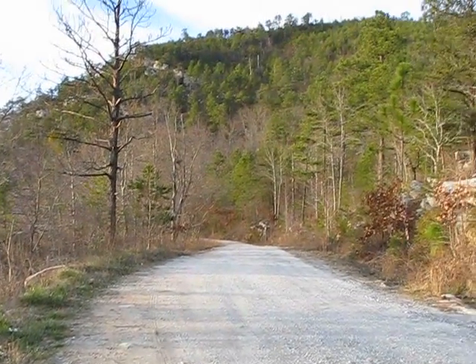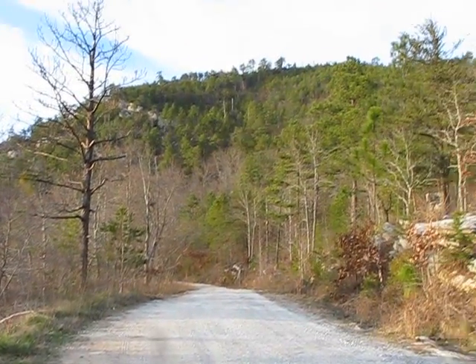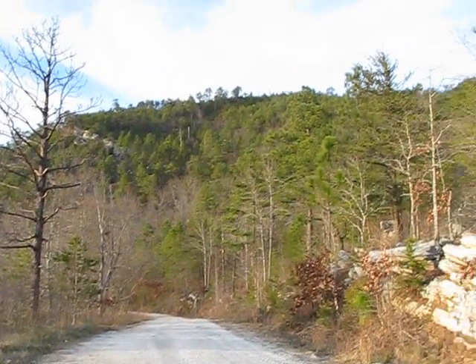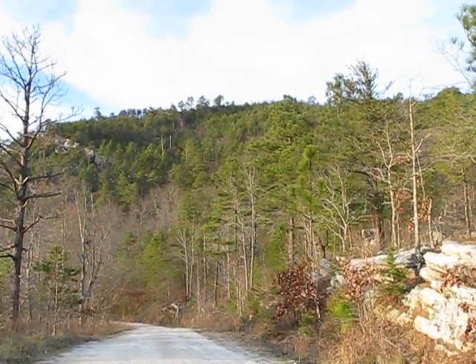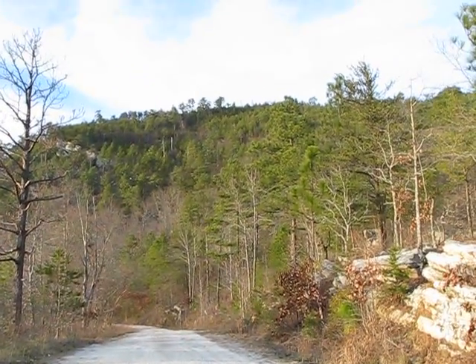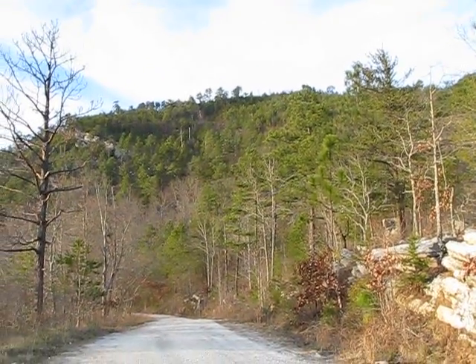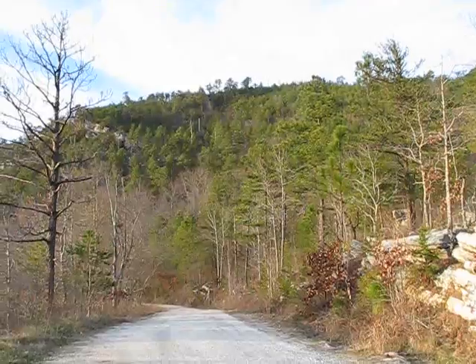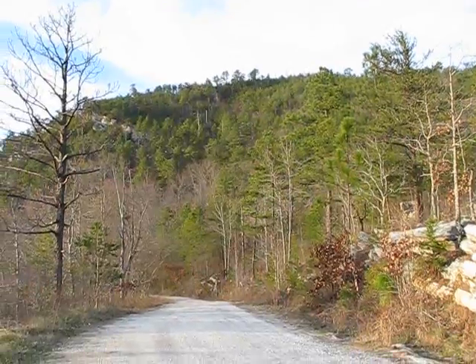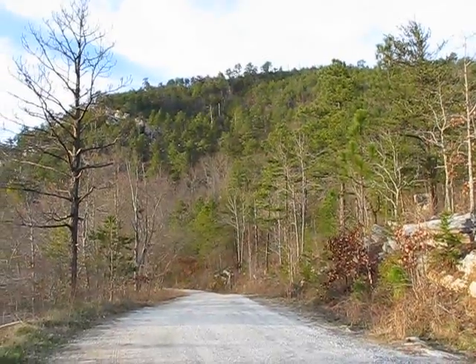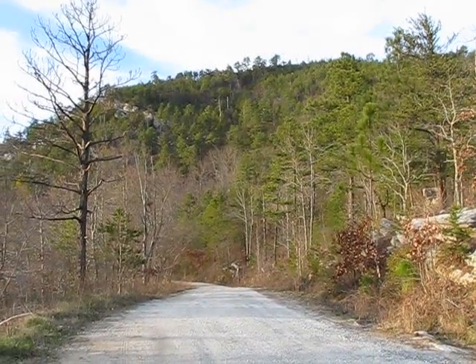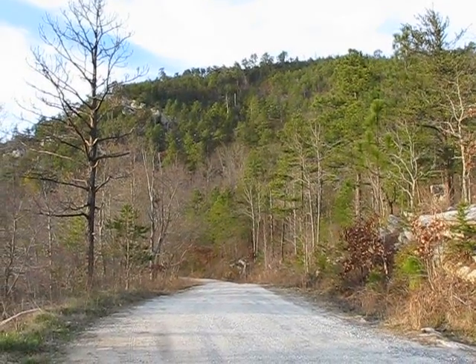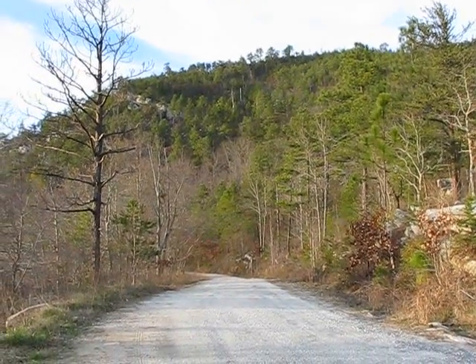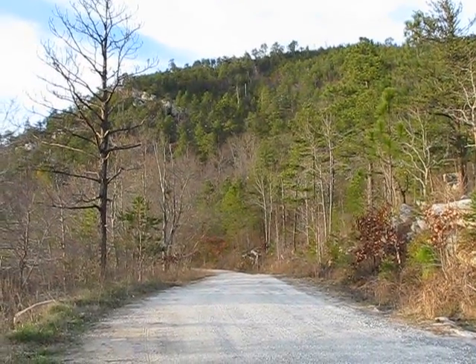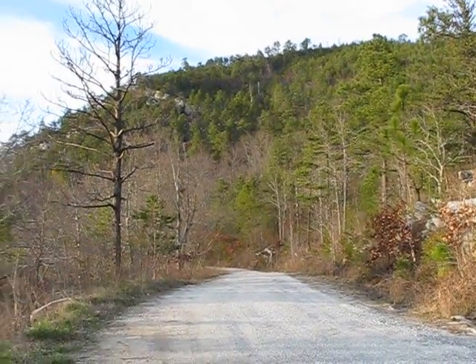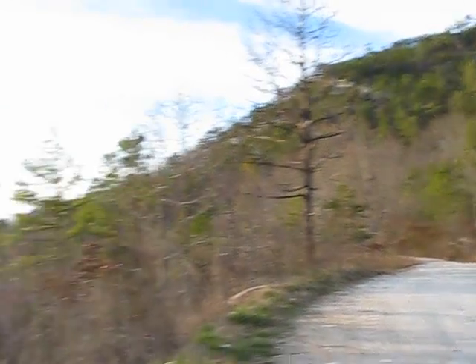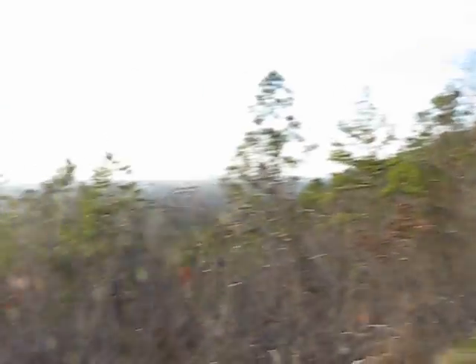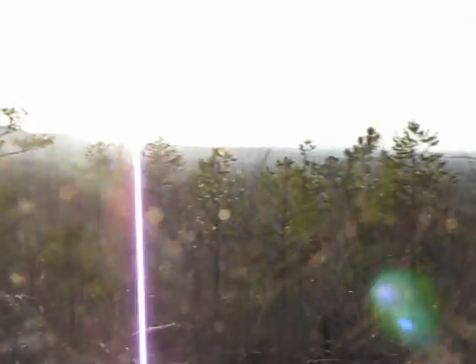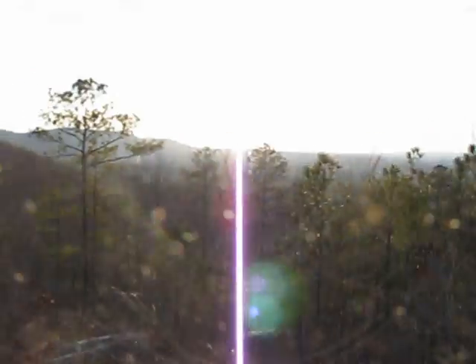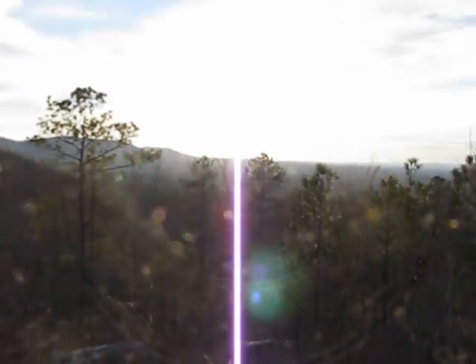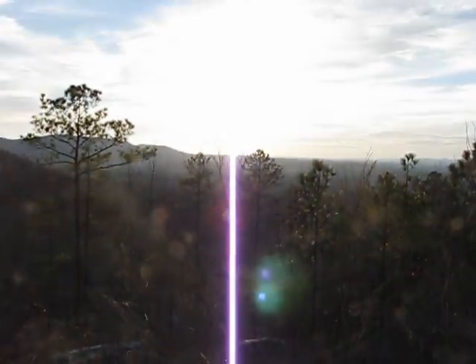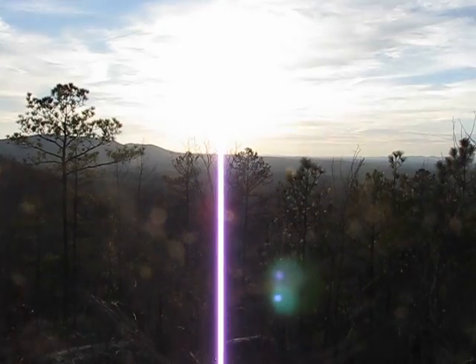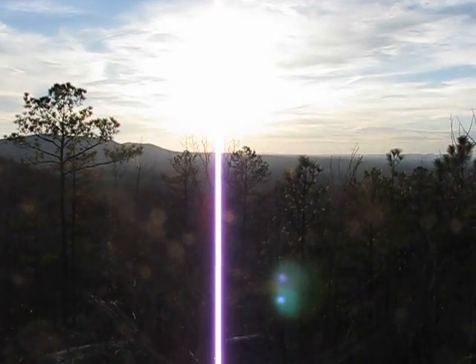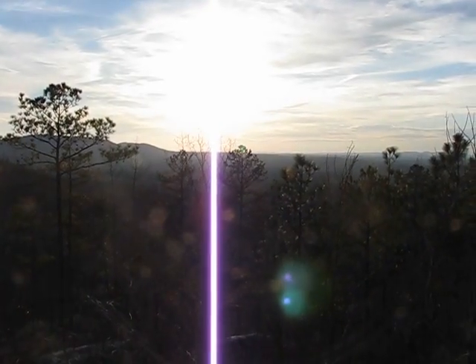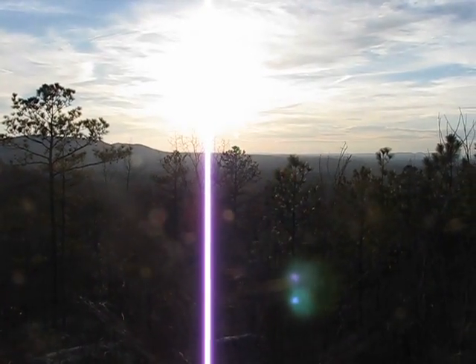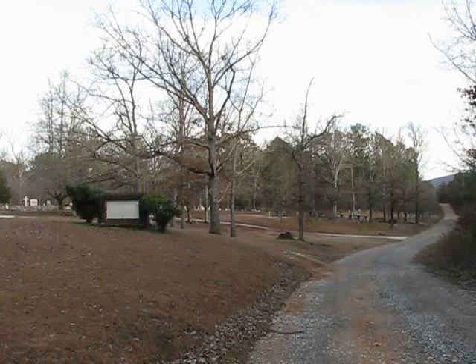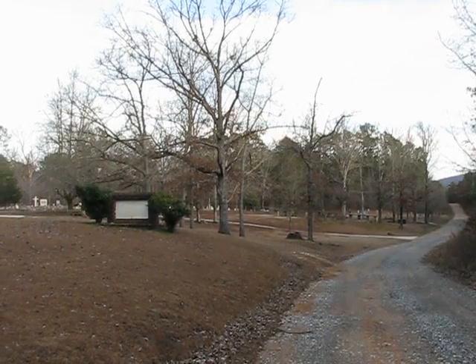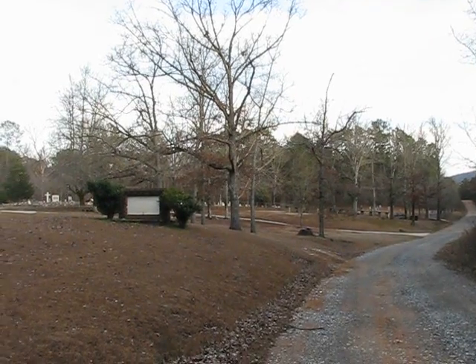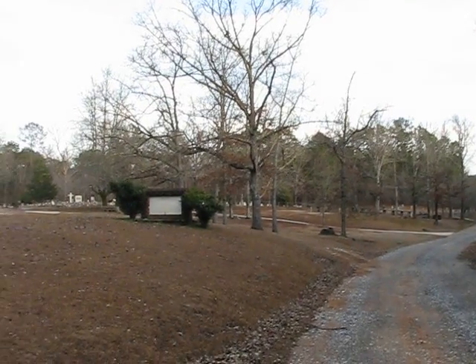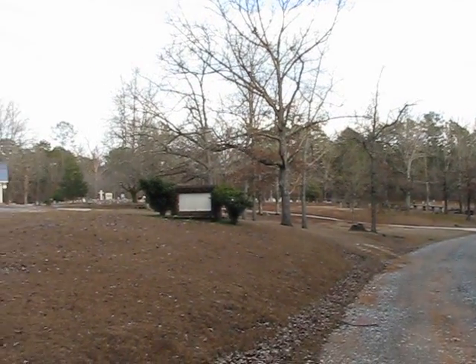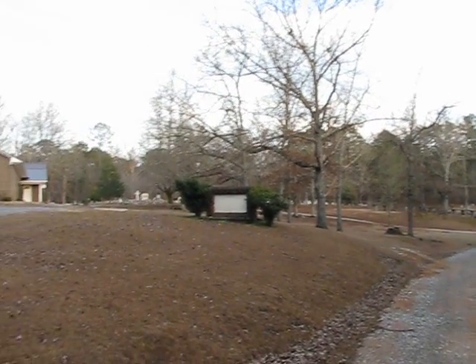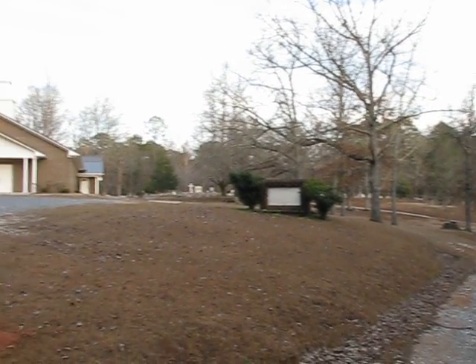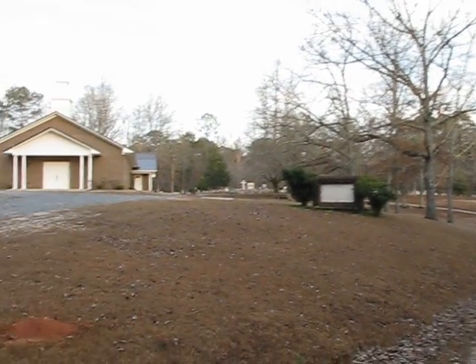Anyway, I just came from across the top of the mountain there. That's about how much daylight is left — 30 minutes or so. Here's the church, Rocky Mountain Baptist Church.